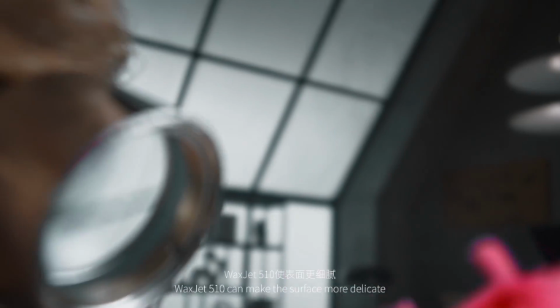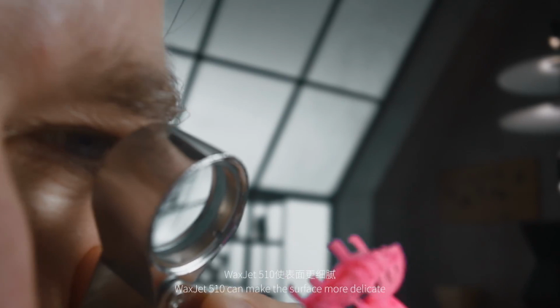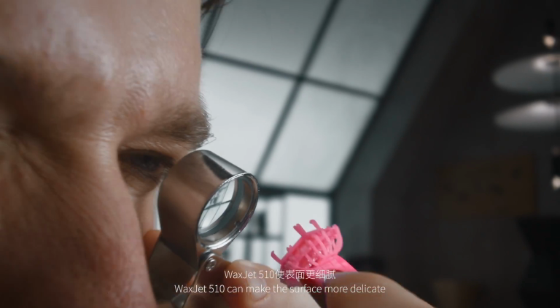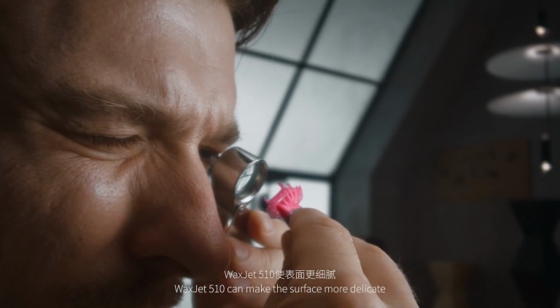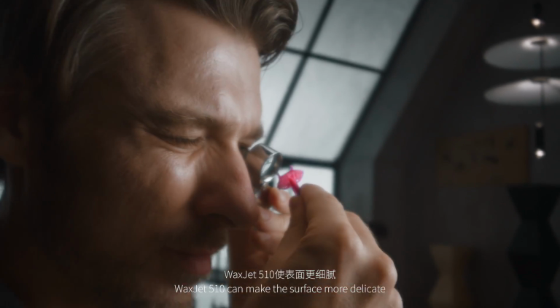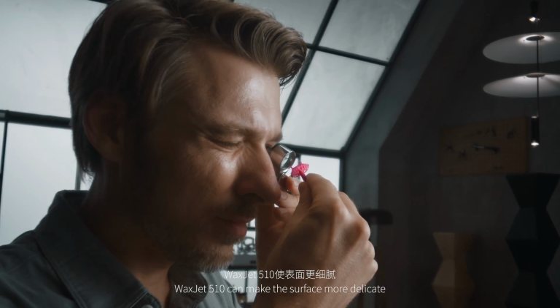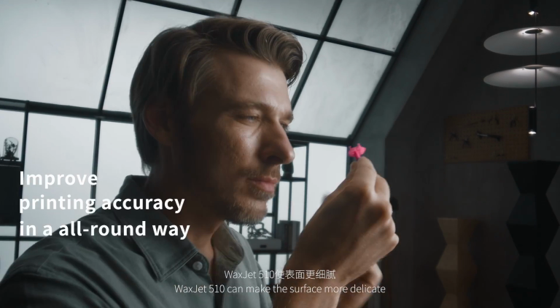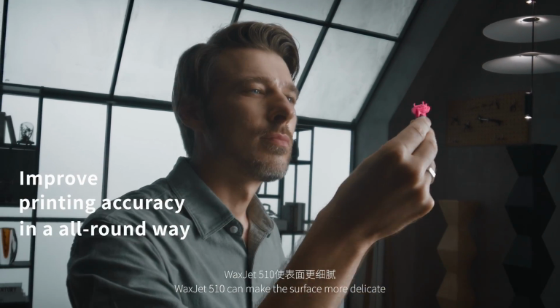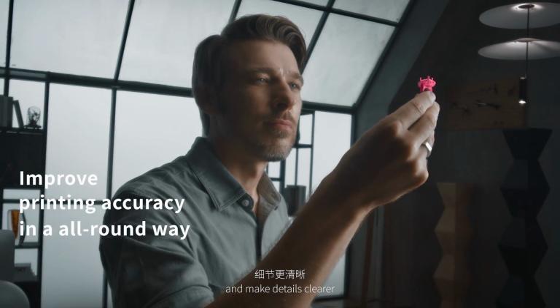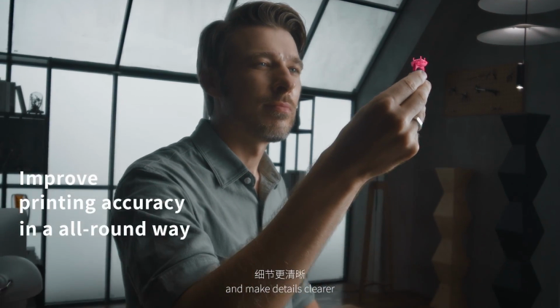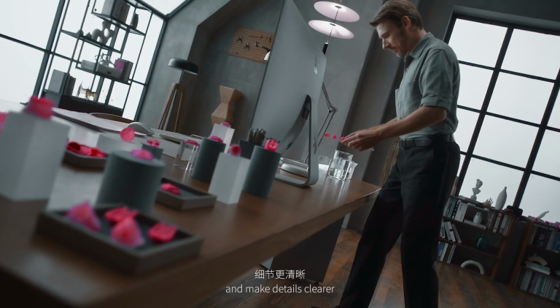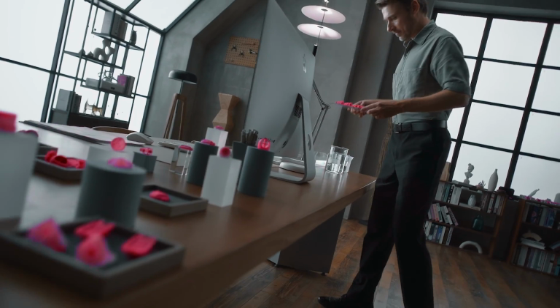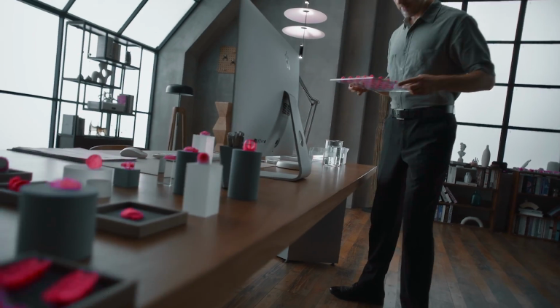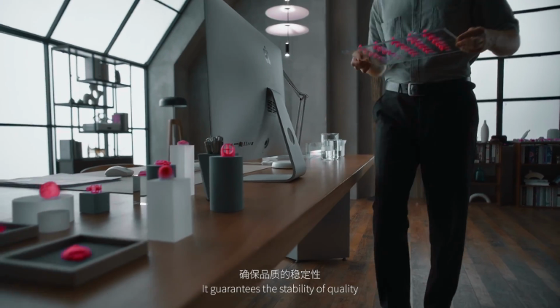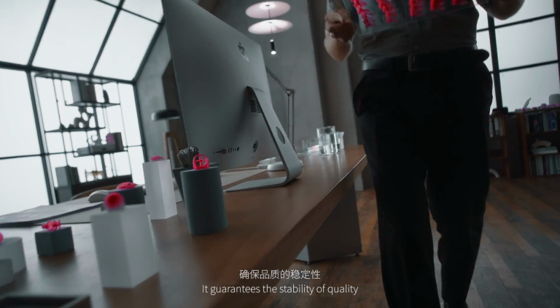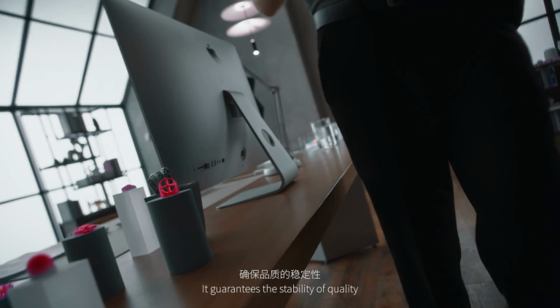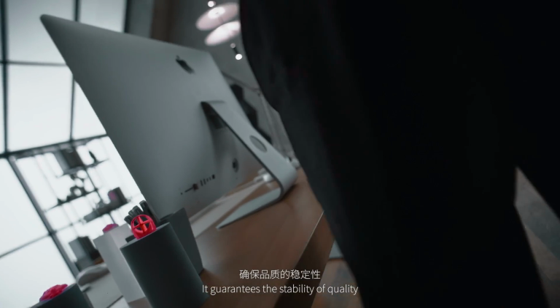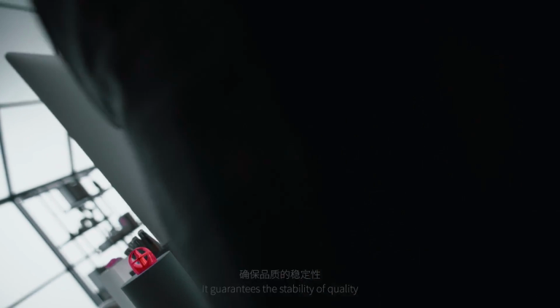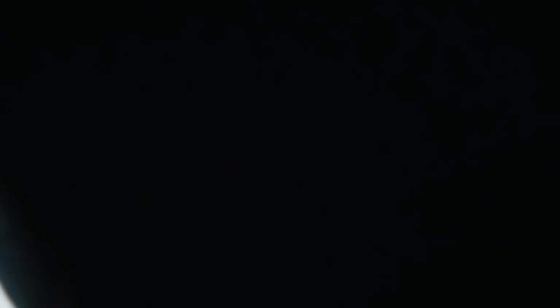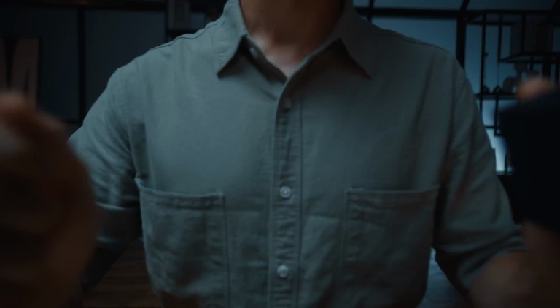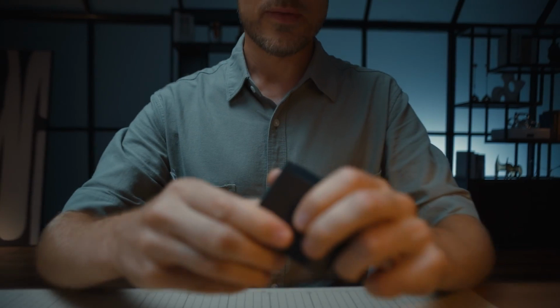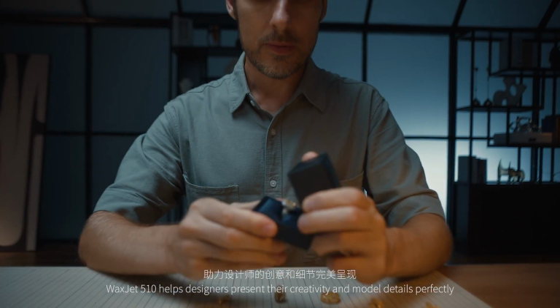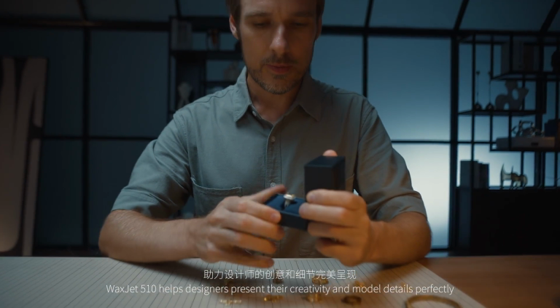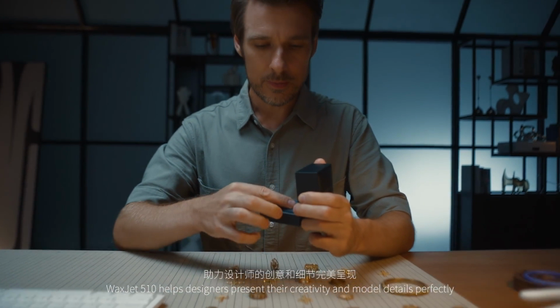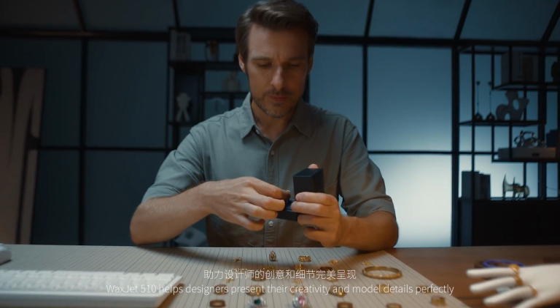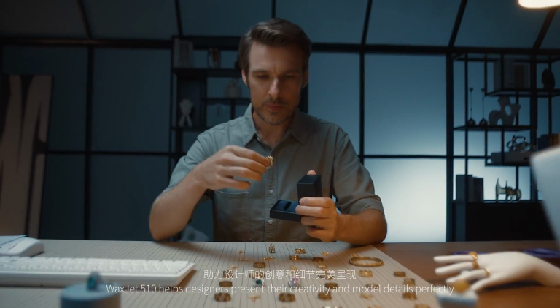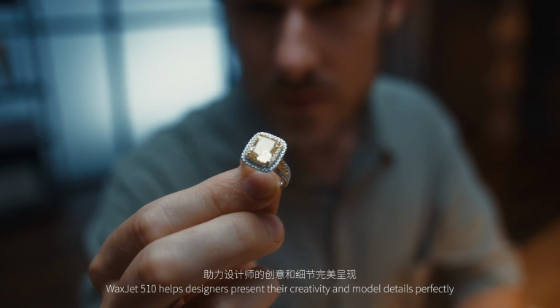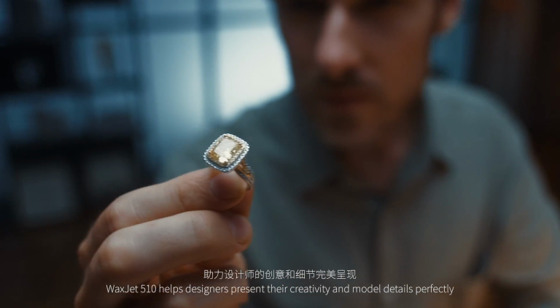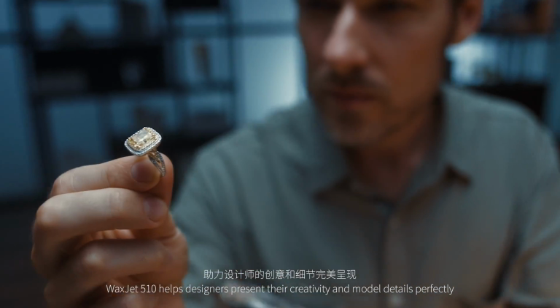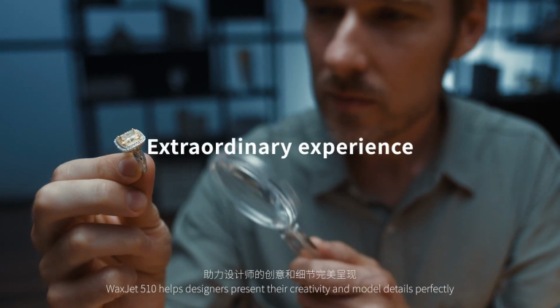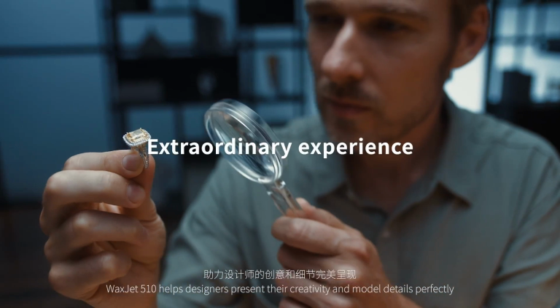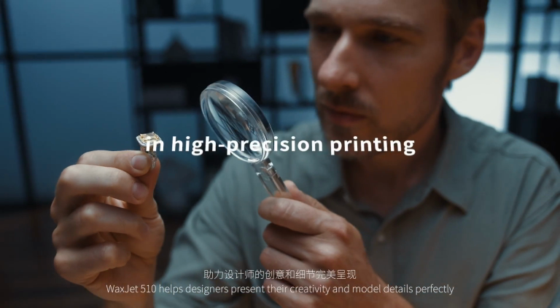WaxJet 510 can make the surface more delicate and make details clearer. It guarantees the stability of quality. WaxJet 510 helps designers present their creativity and model details perfectly.